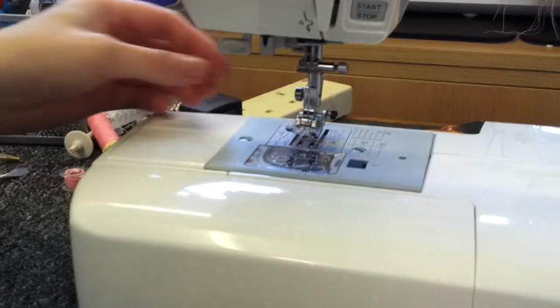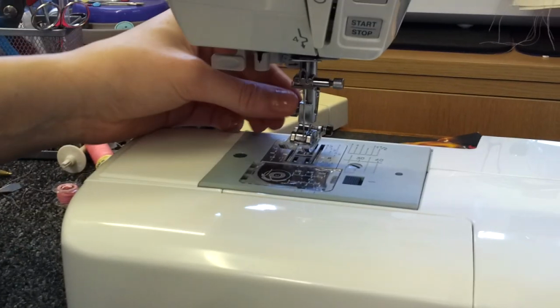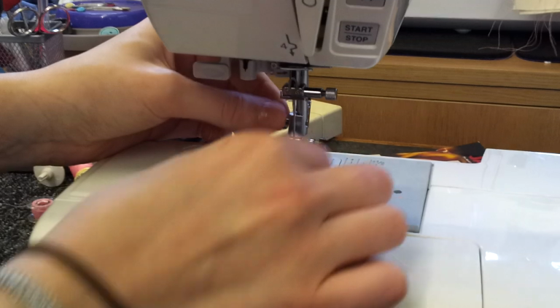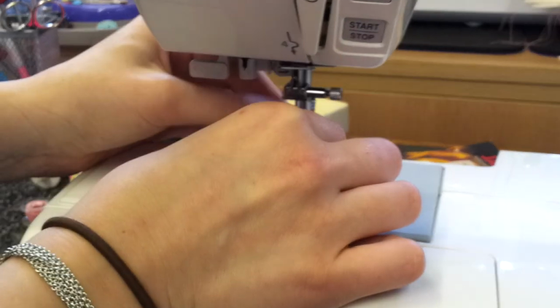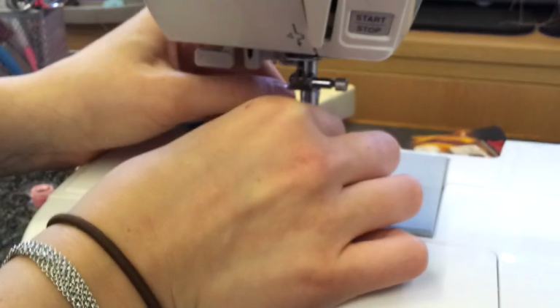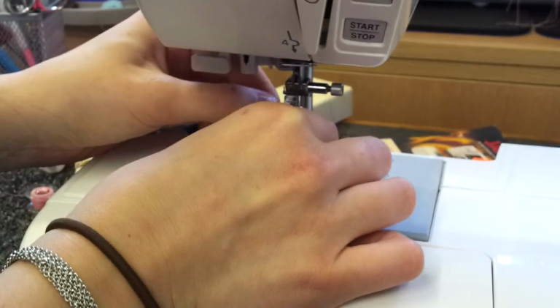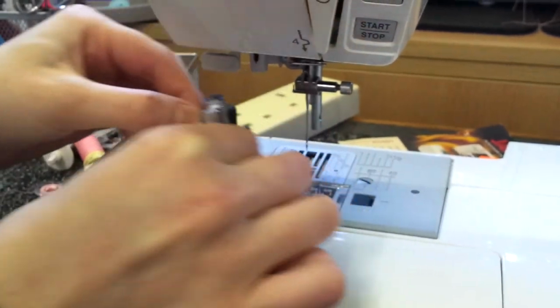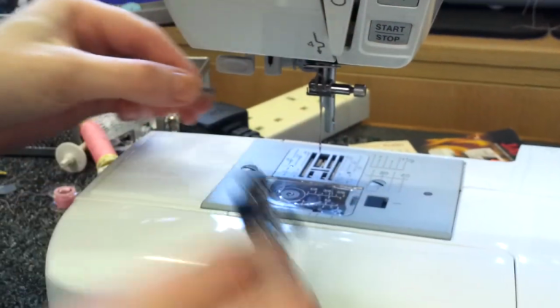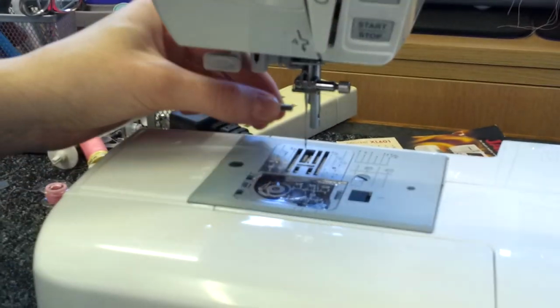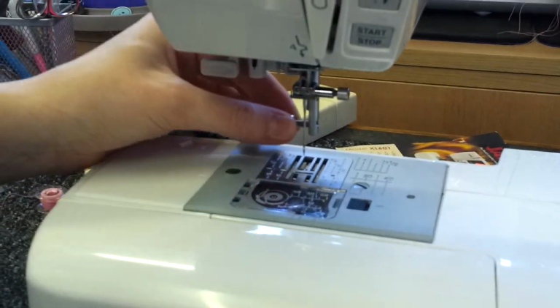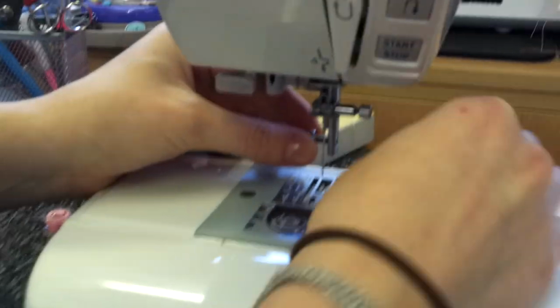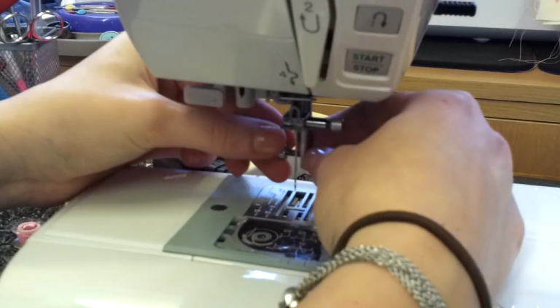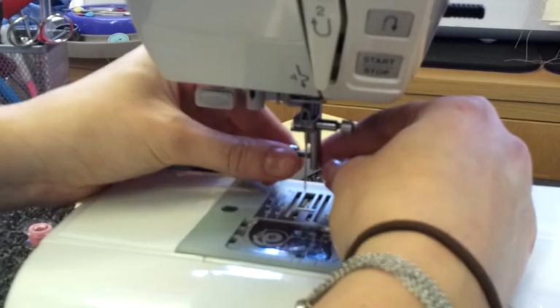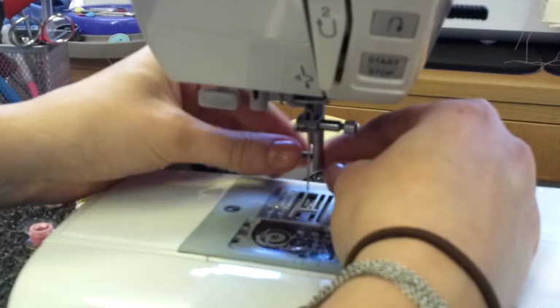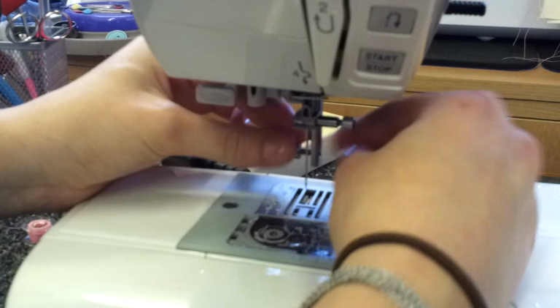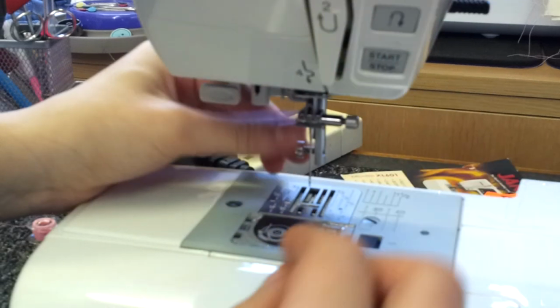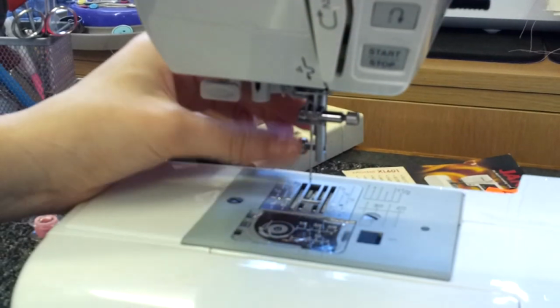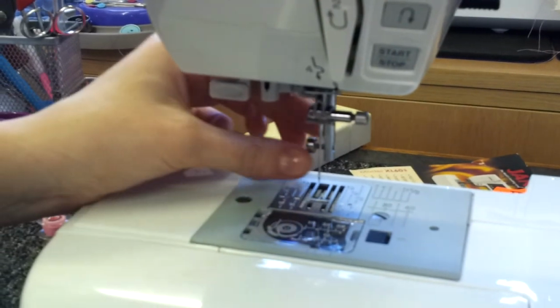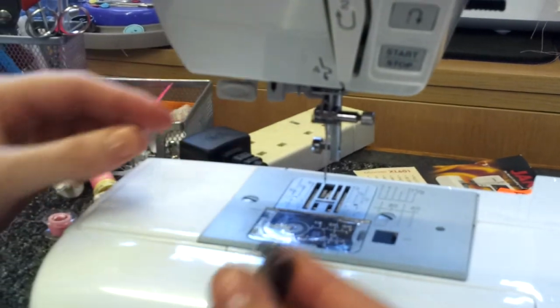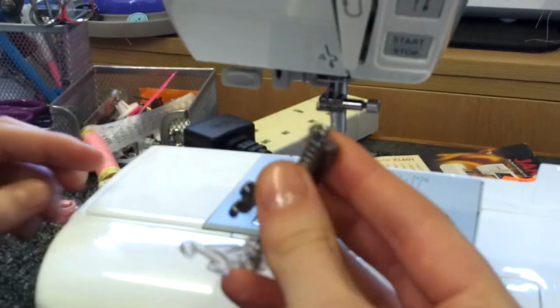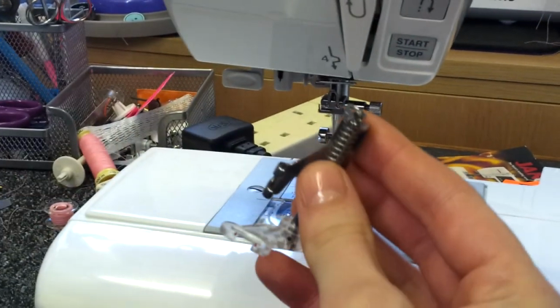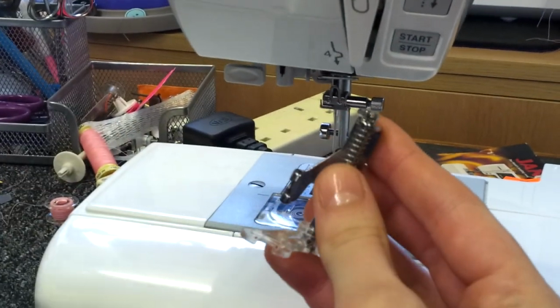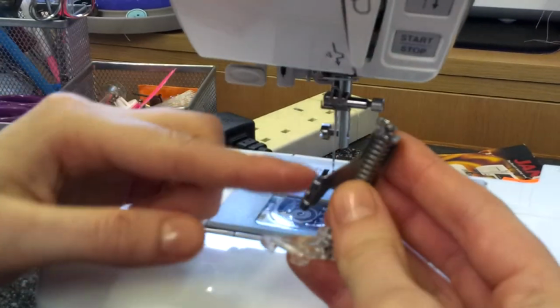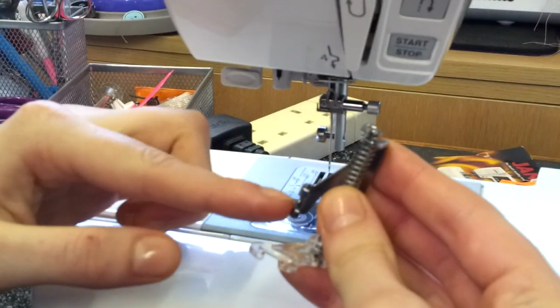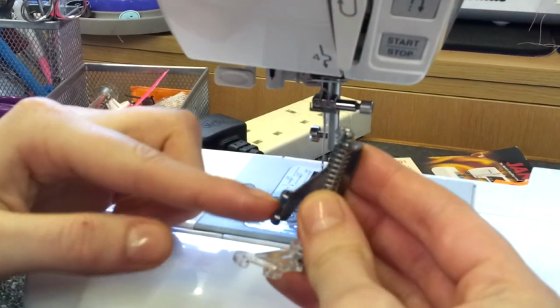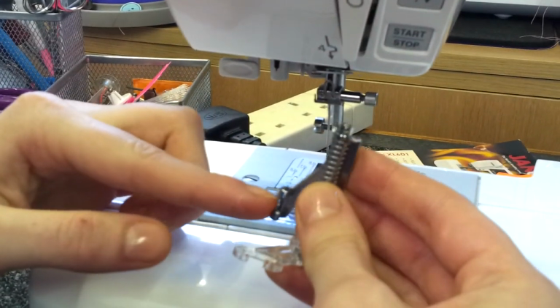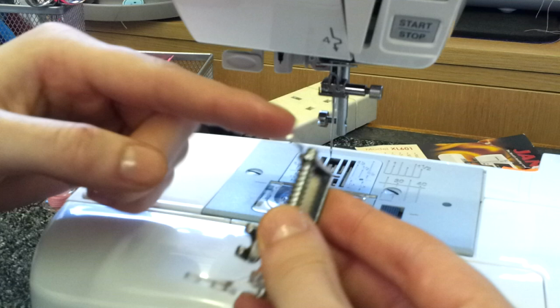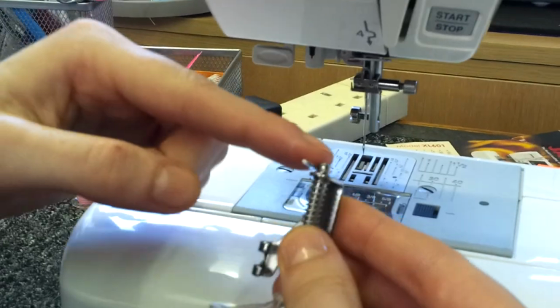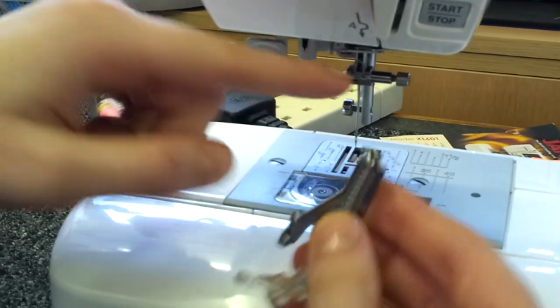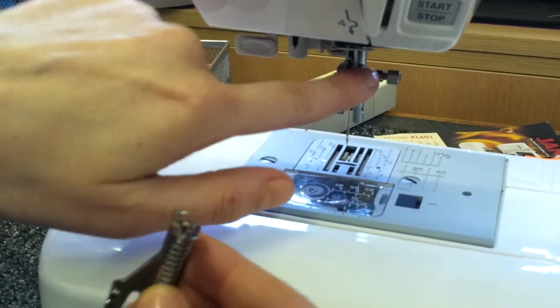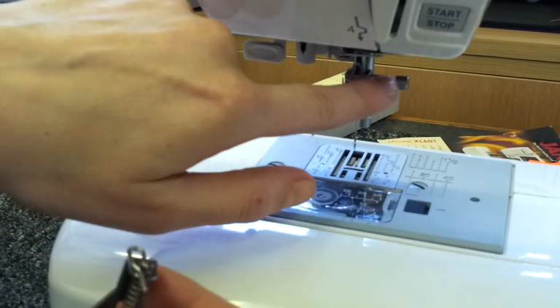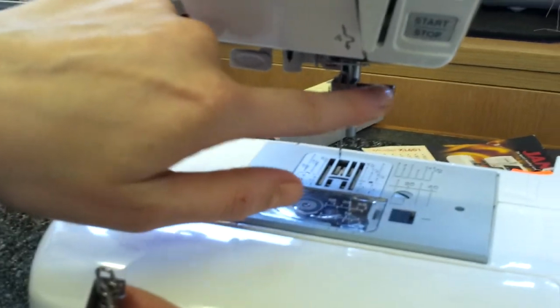You can then remove the foot and shank already on the machine and put the screw in a little bit. The free motion foot fits with this part around the shank and the bar above the needle clamp screw.